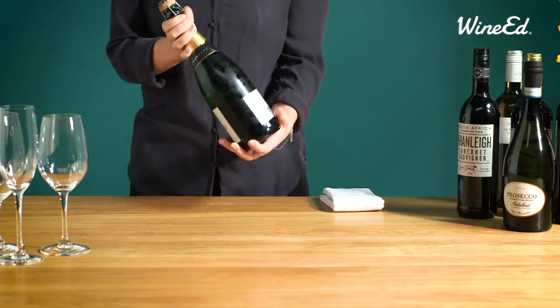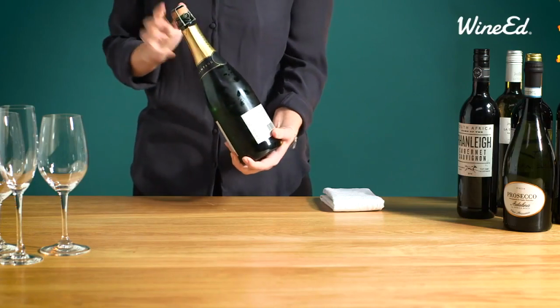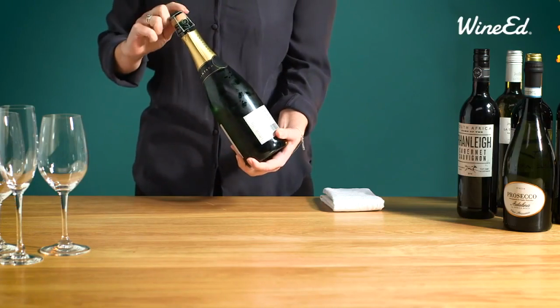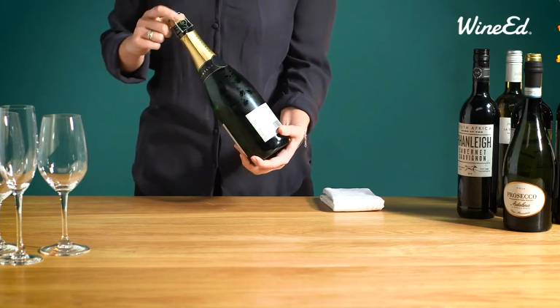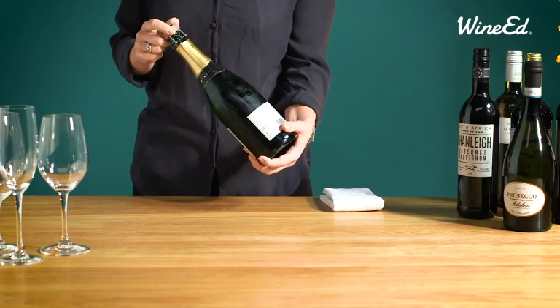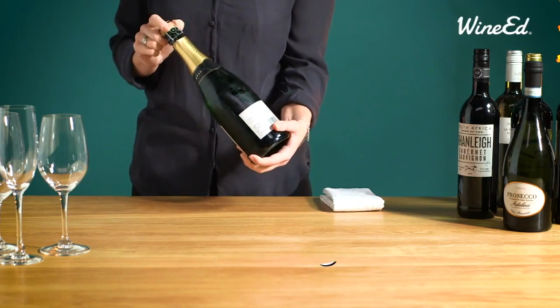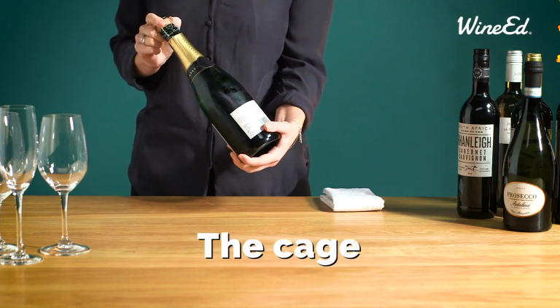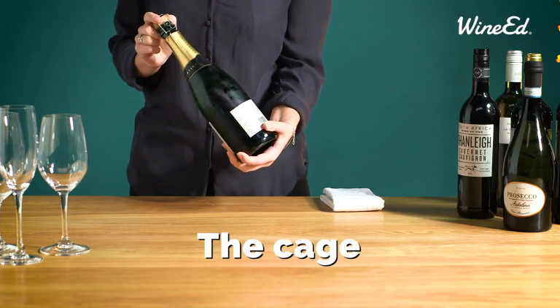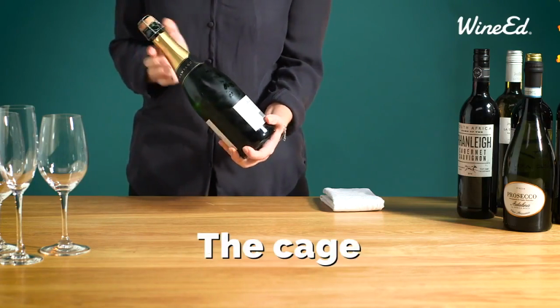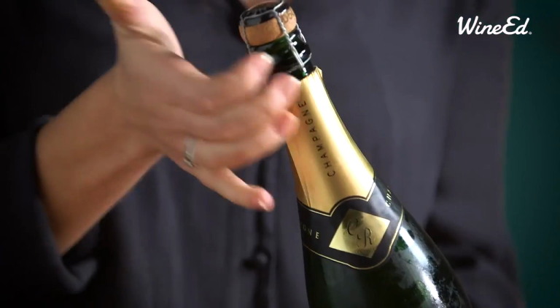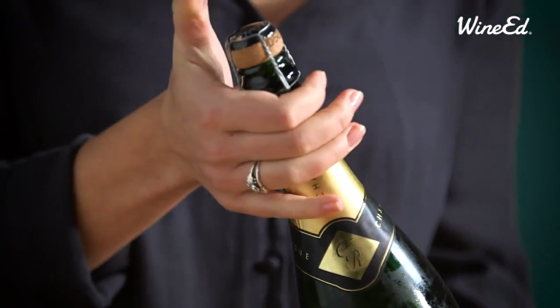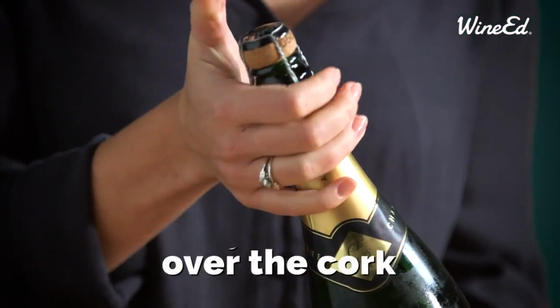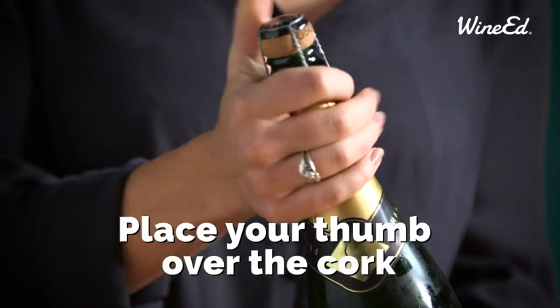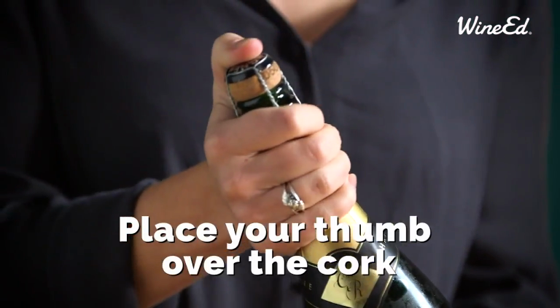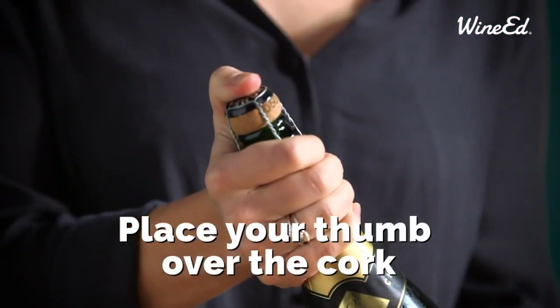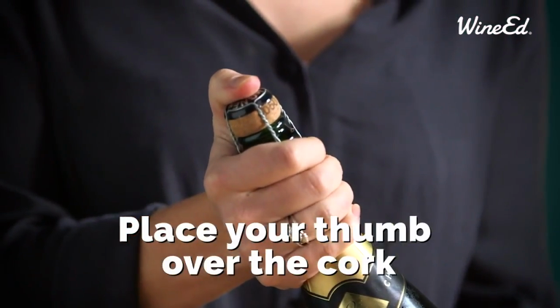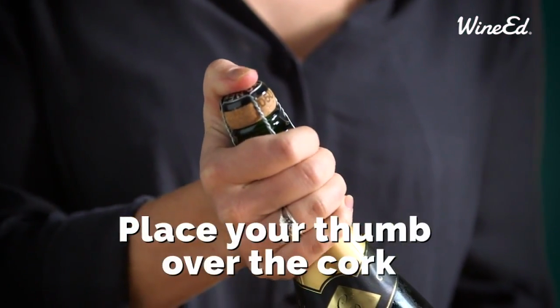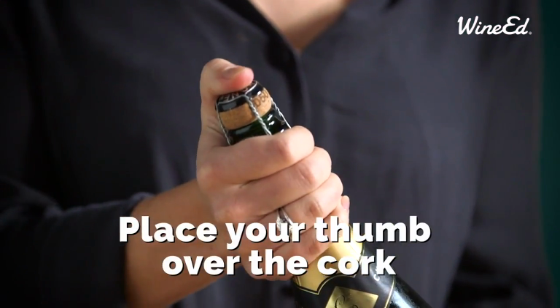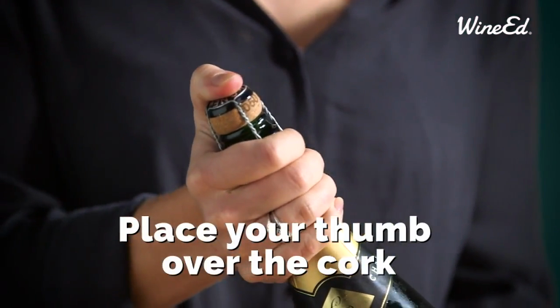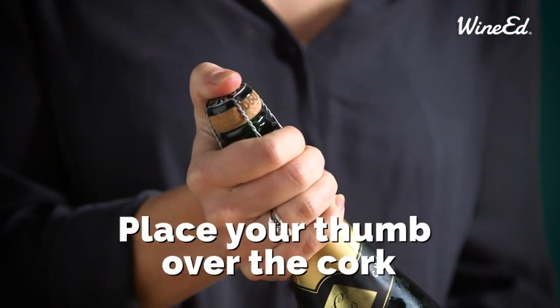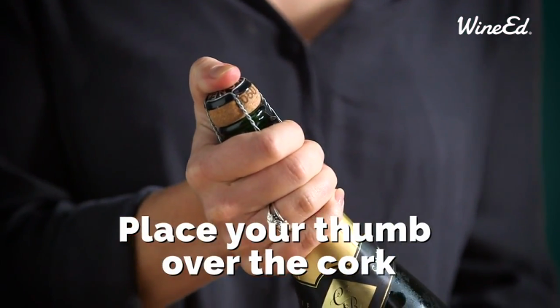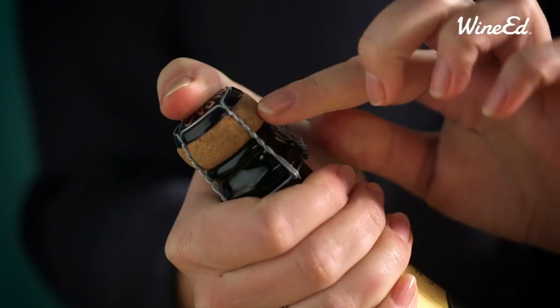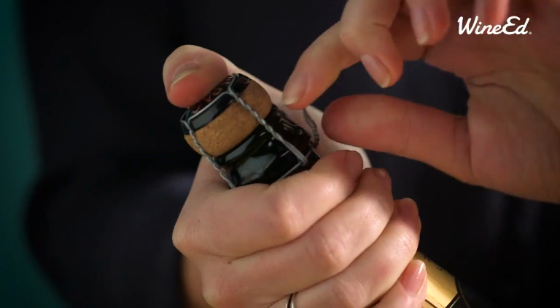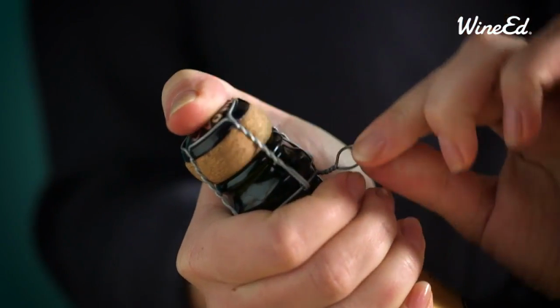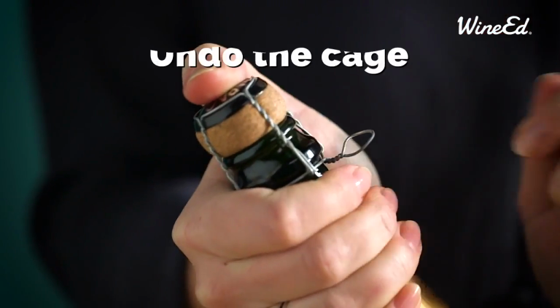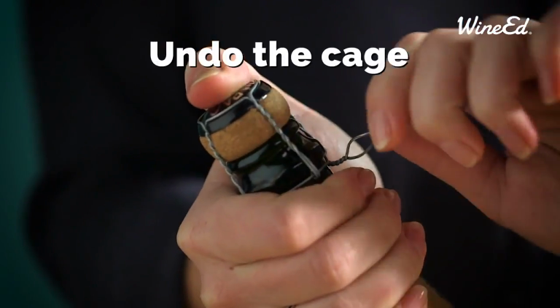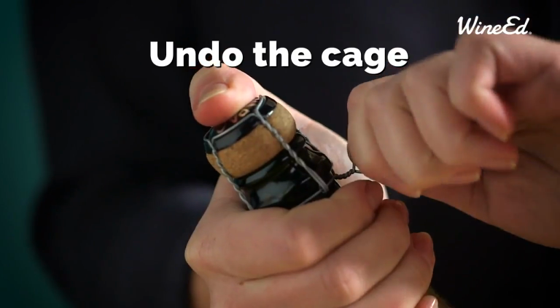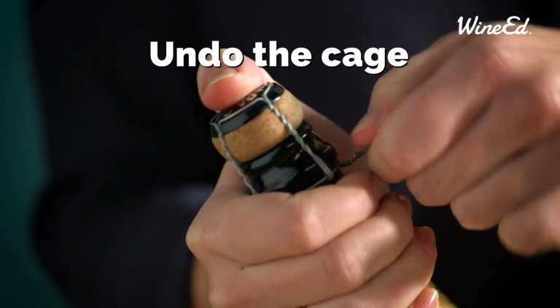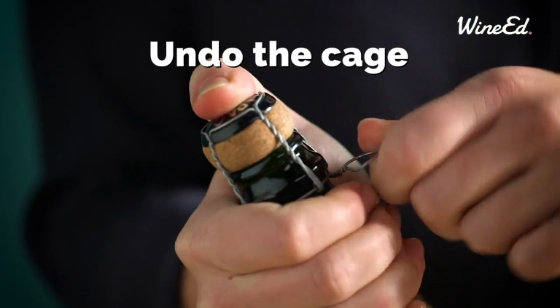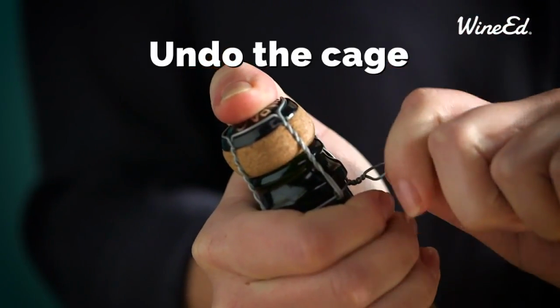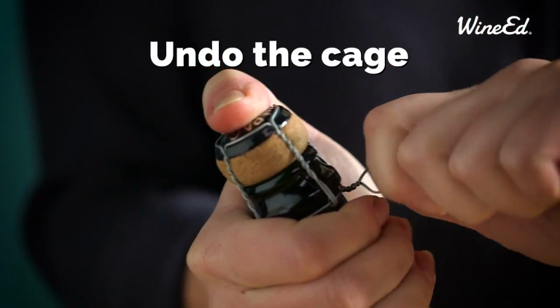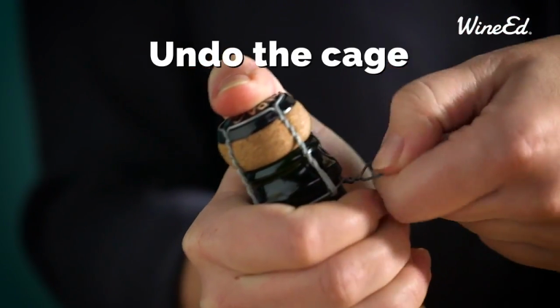Next, we have the cork and we need to remove the cage. Keep your thumb on top of the cork to control the pressure, and use the tab to loosen the cage.